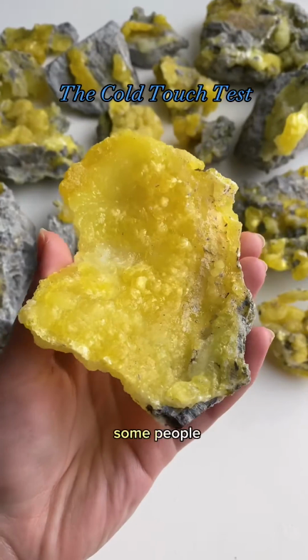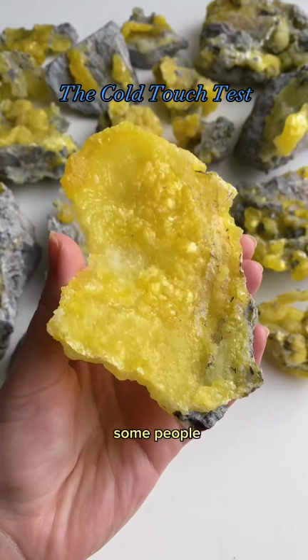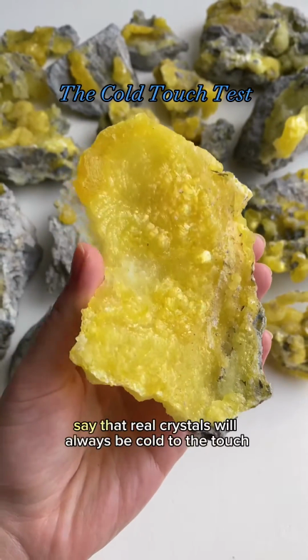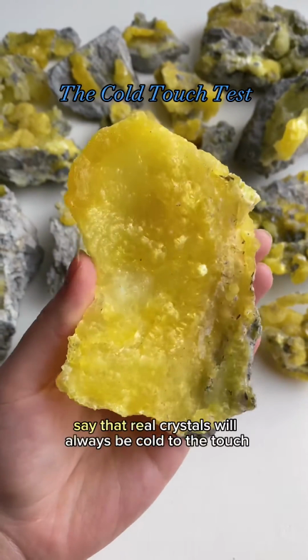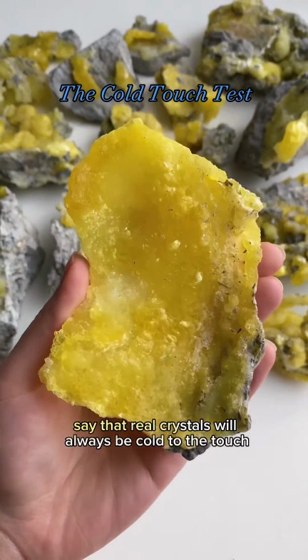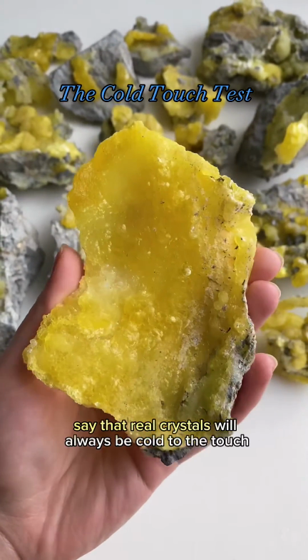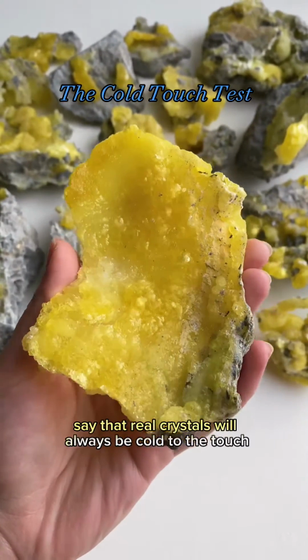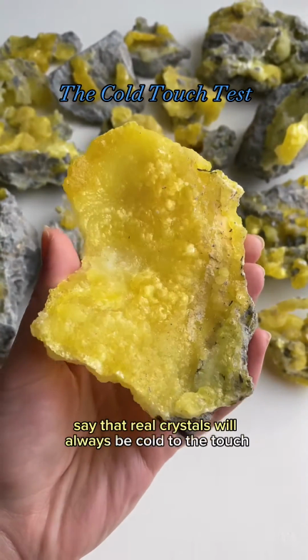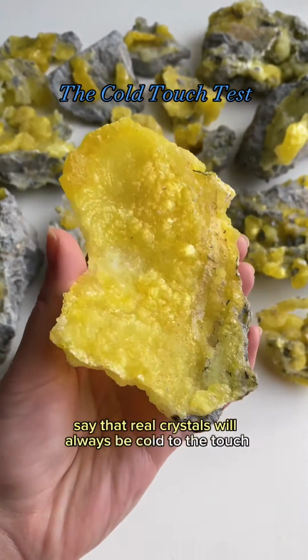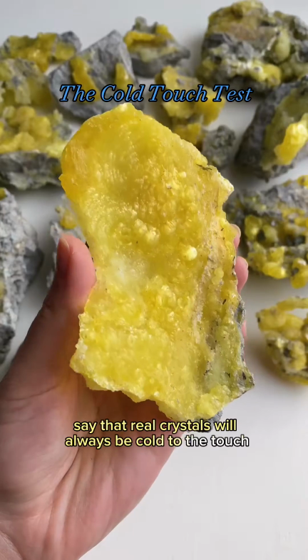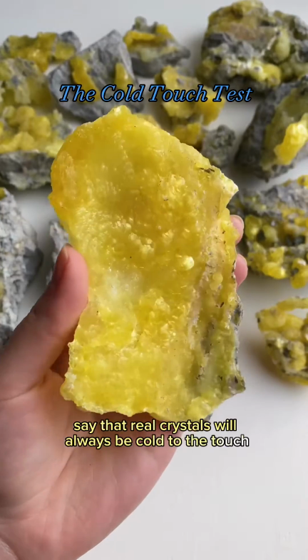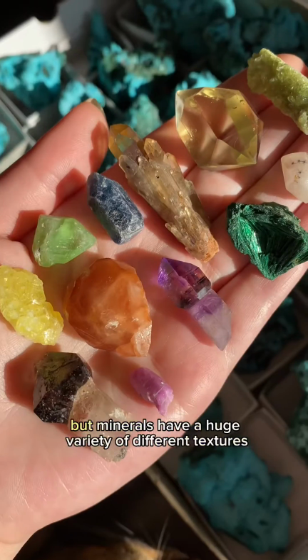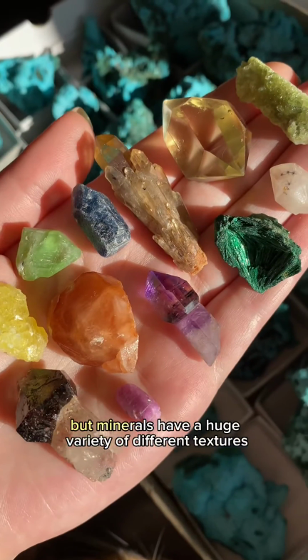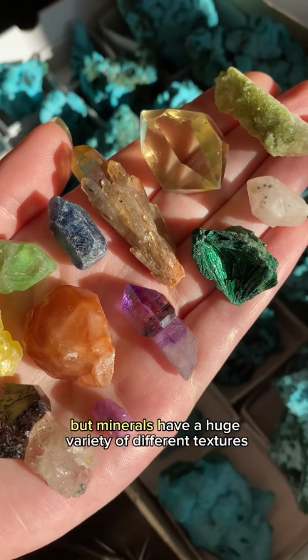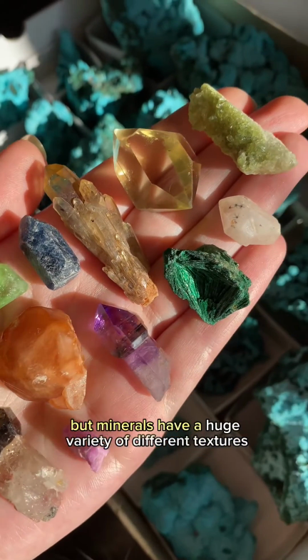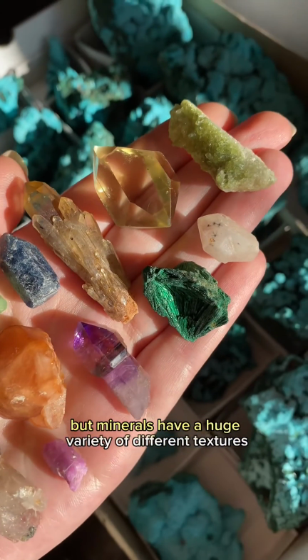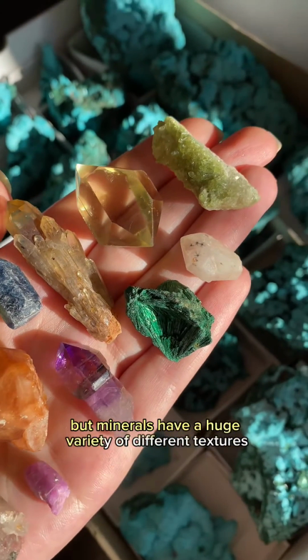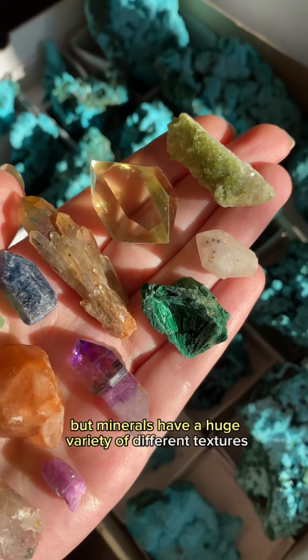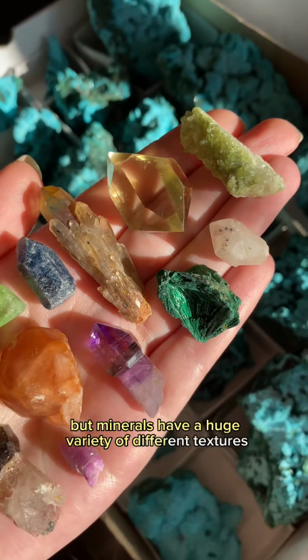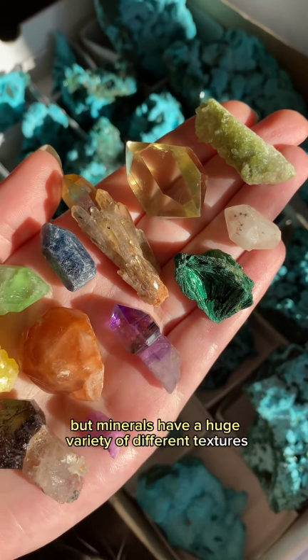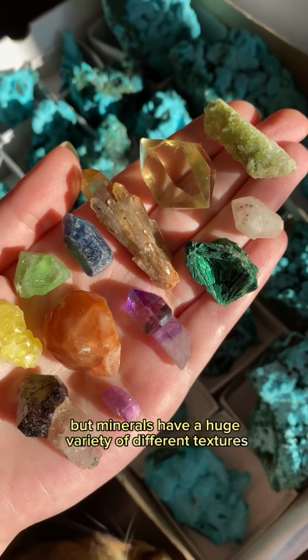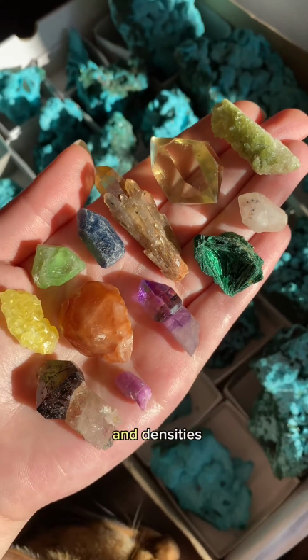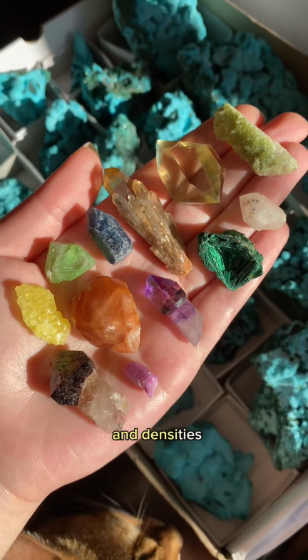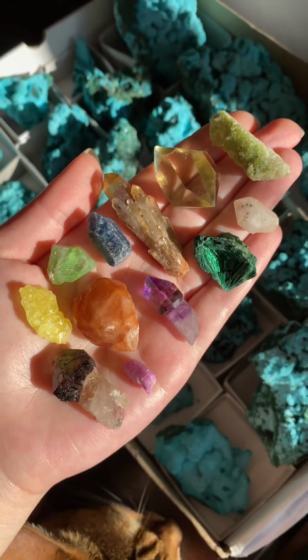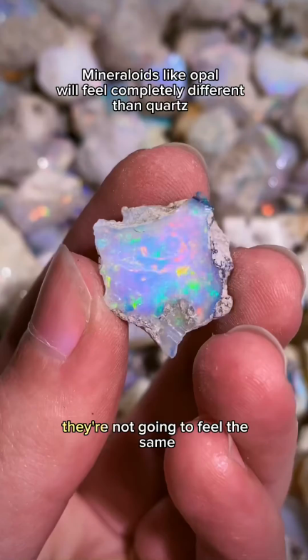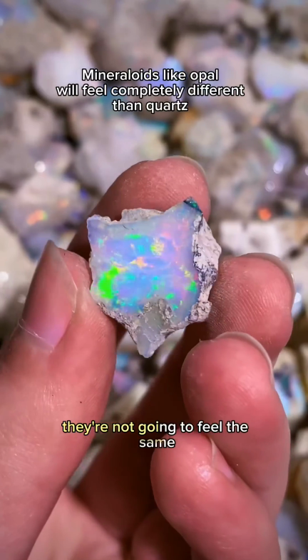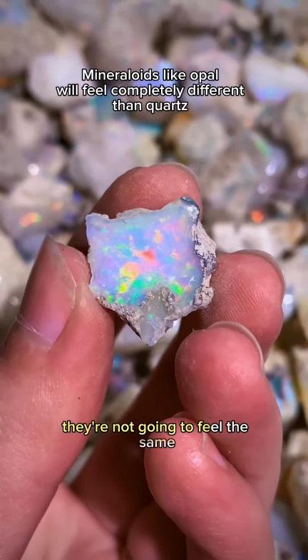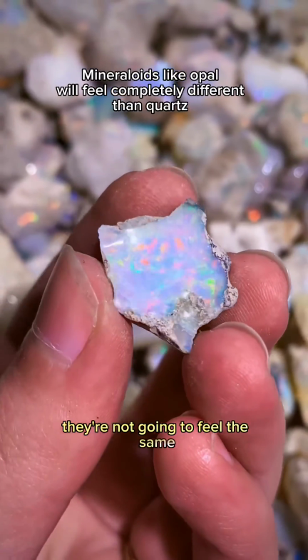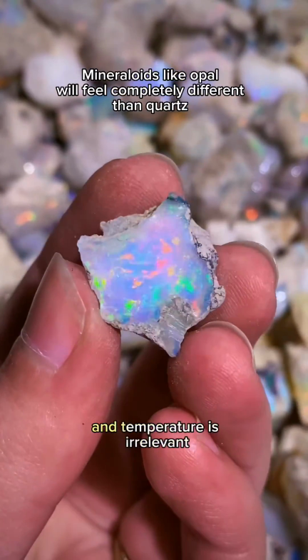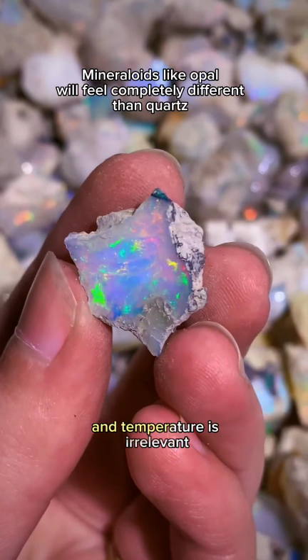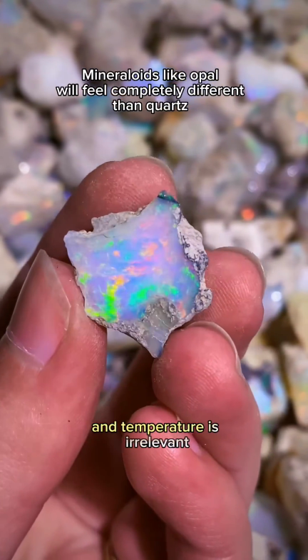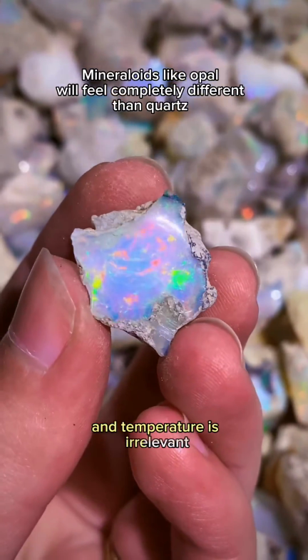Some people say that real crystals will always be cold to the touch, but minerals have a huge variety of different textures and densities. They're not going to feel the same, and temperature is irrelevant.